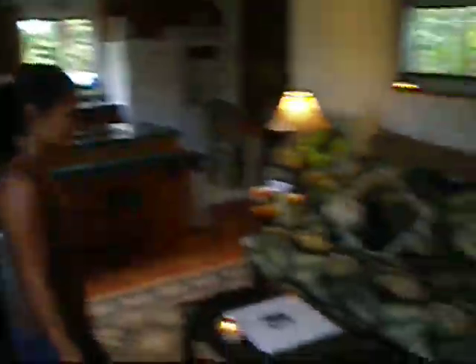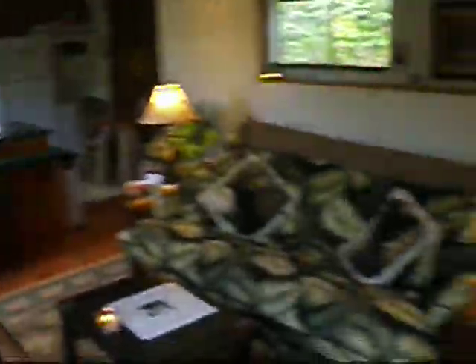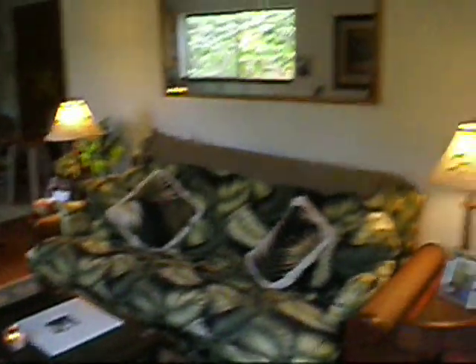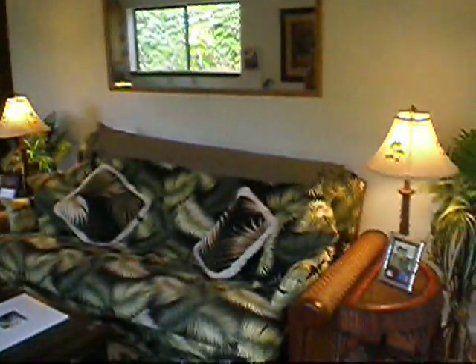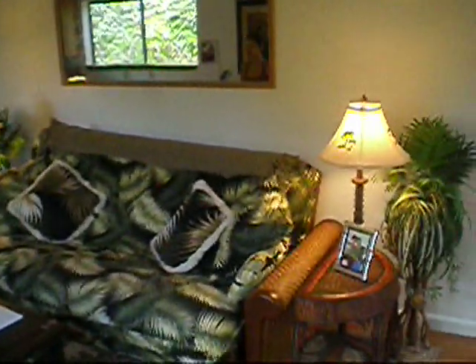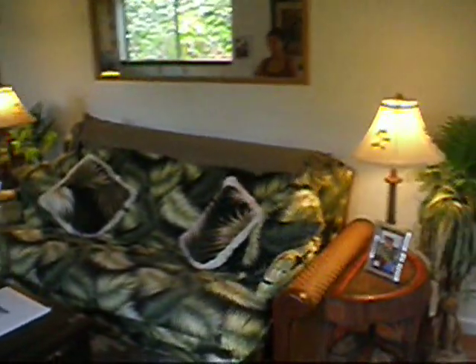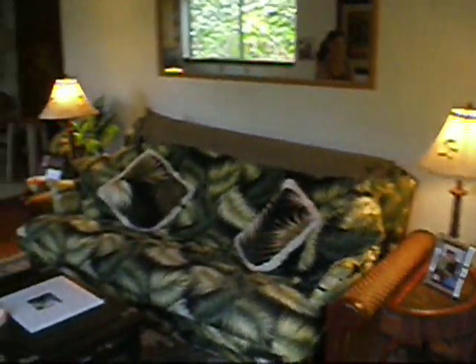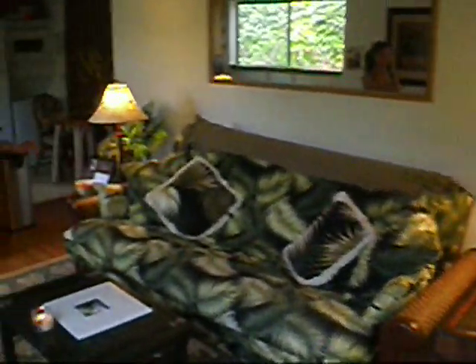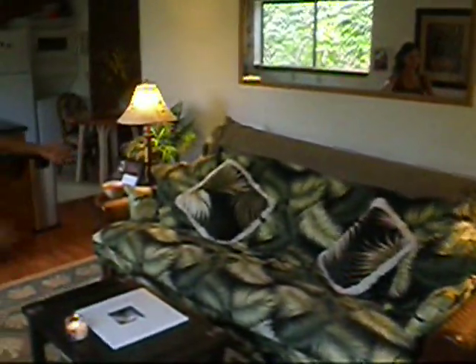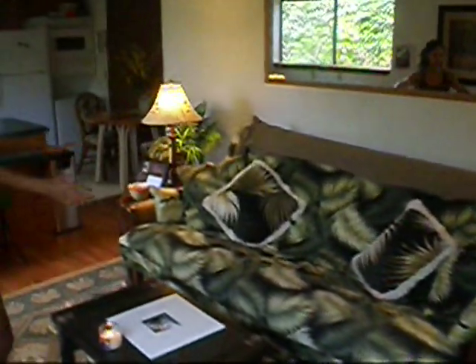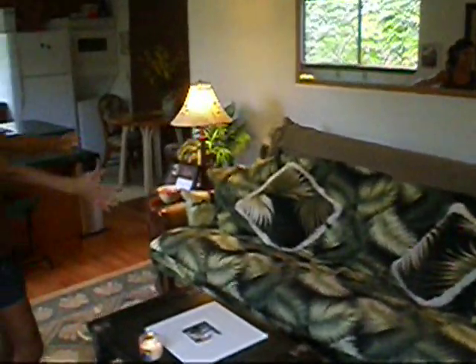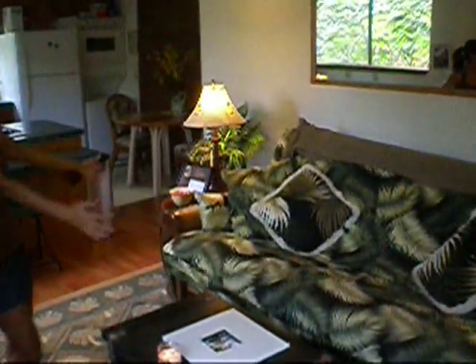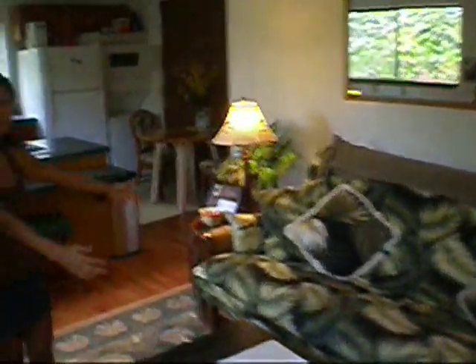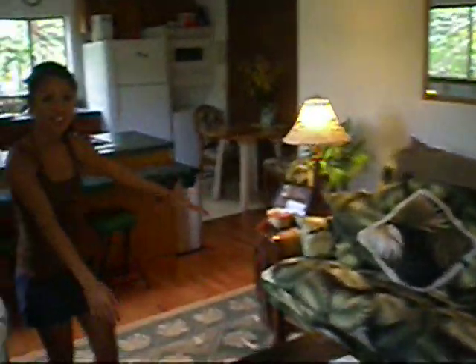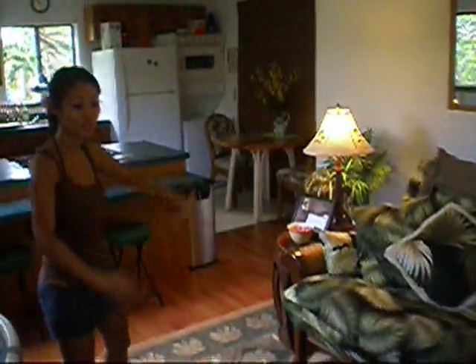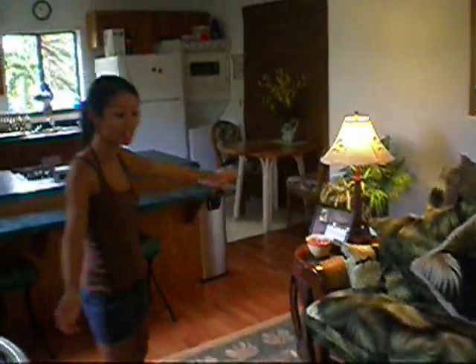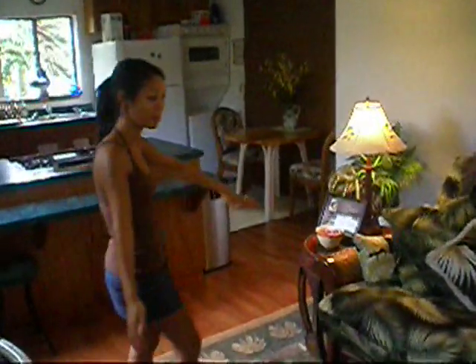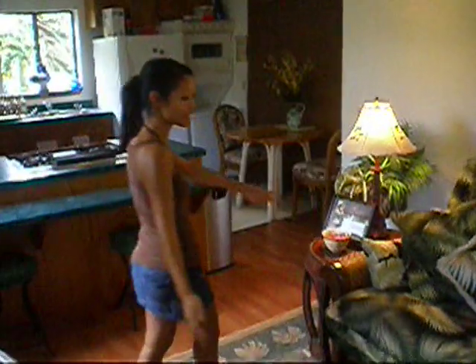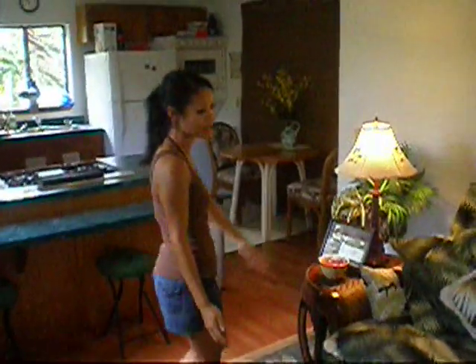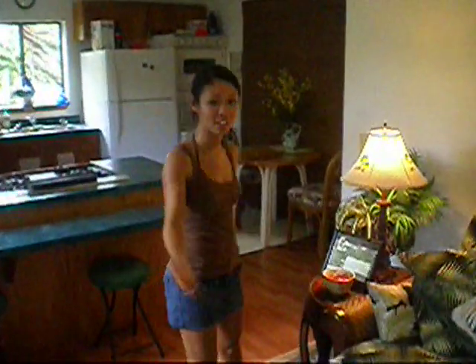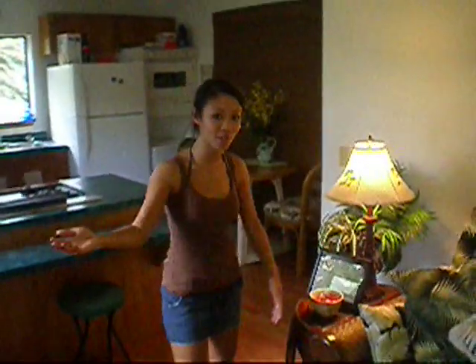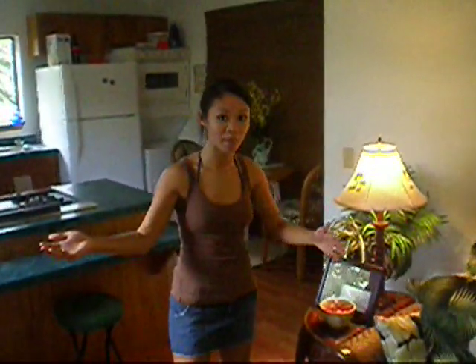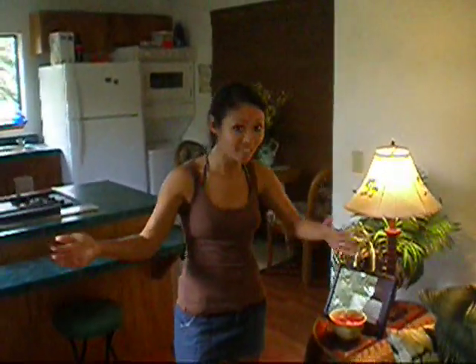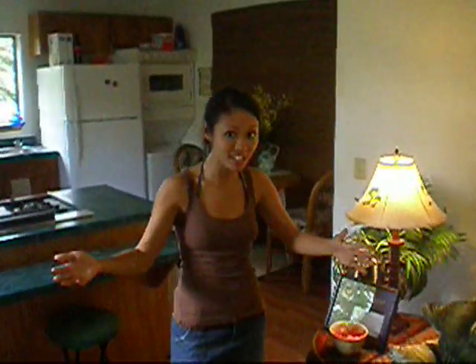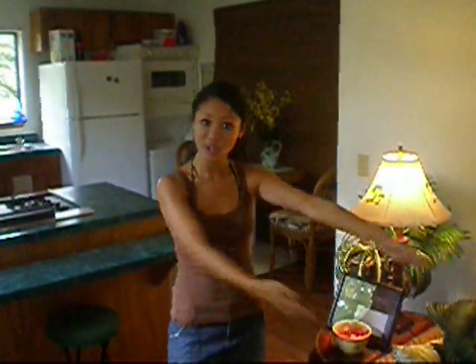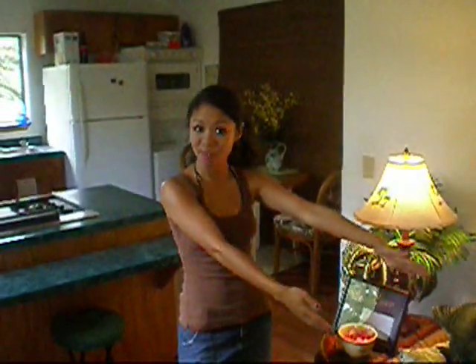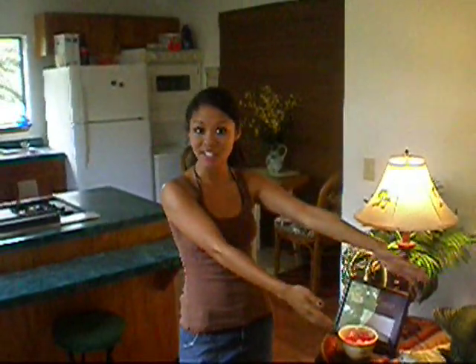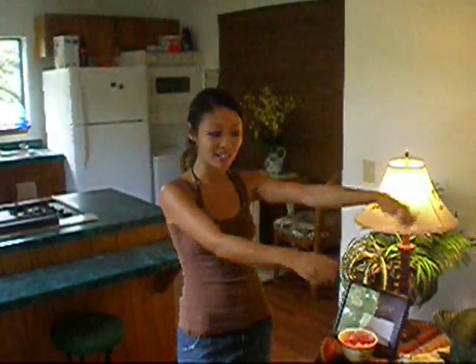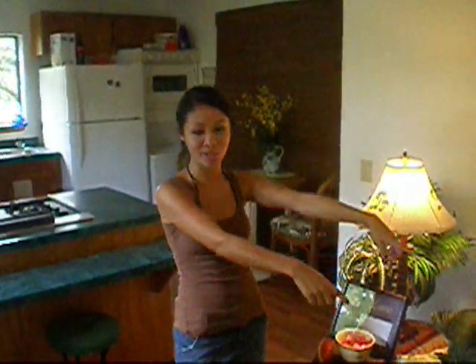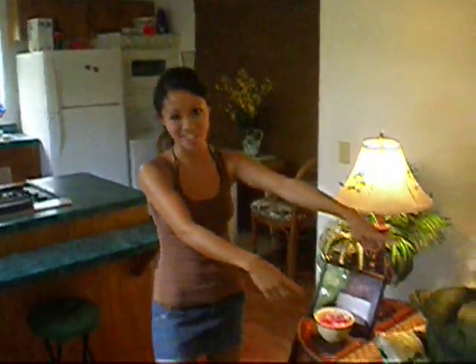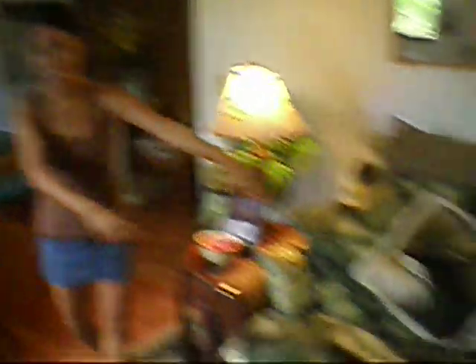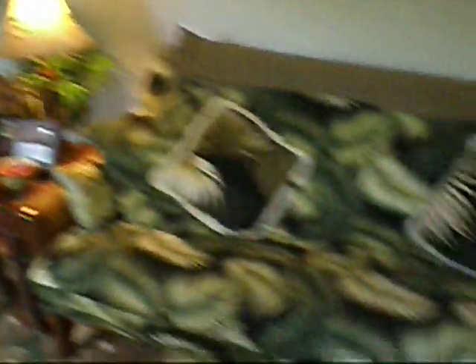We've got some pictures and a really nice couch that folds out to a bed. So if any of y'all want to come out and visit, you have a place to stay. This will be your bed right here.